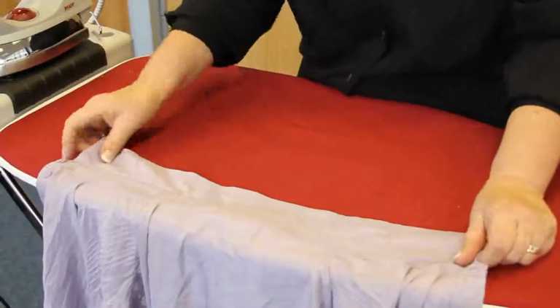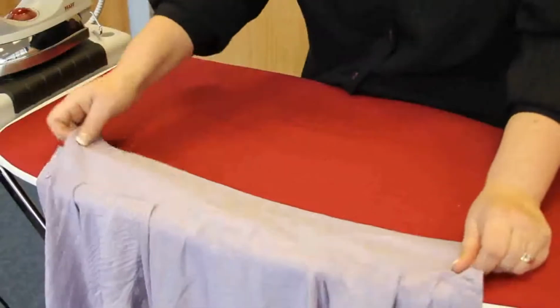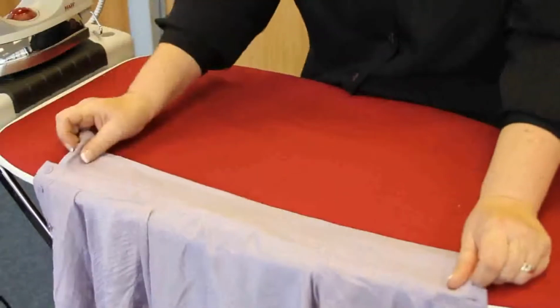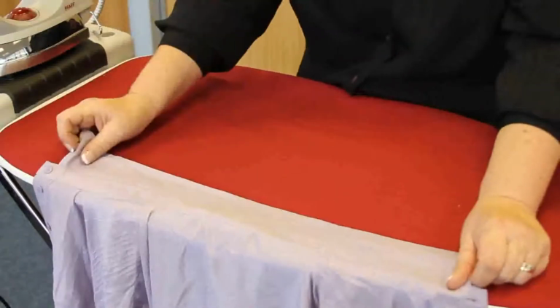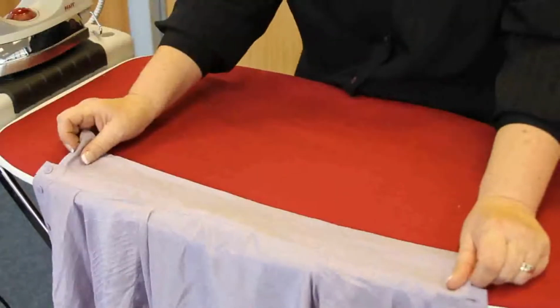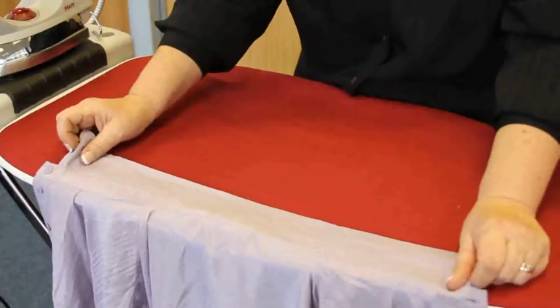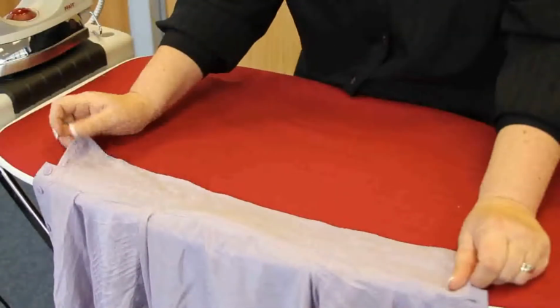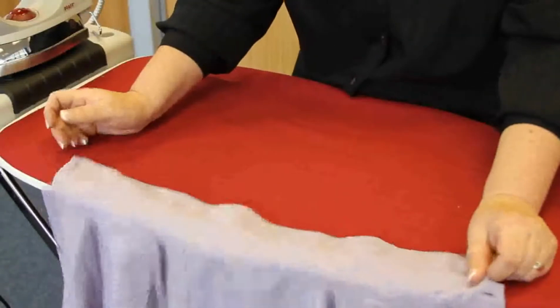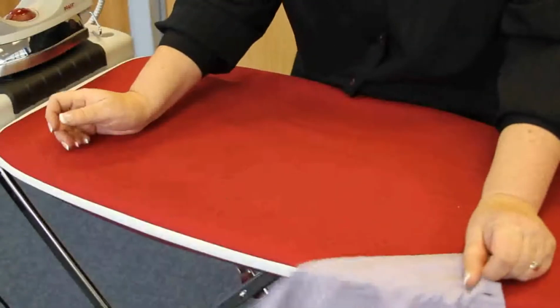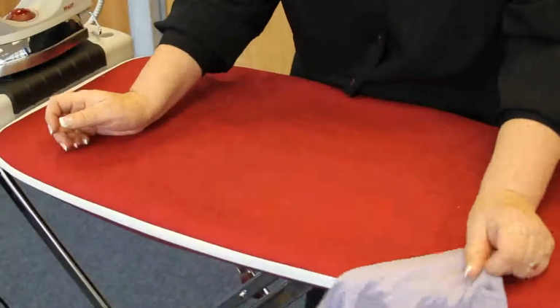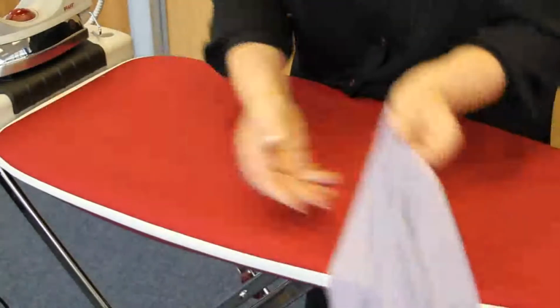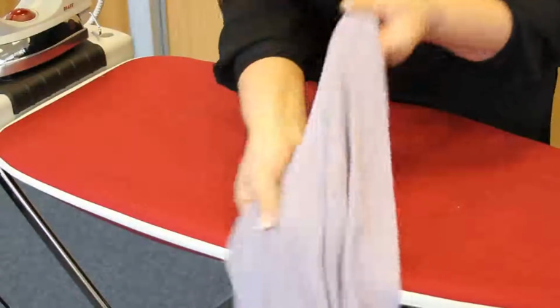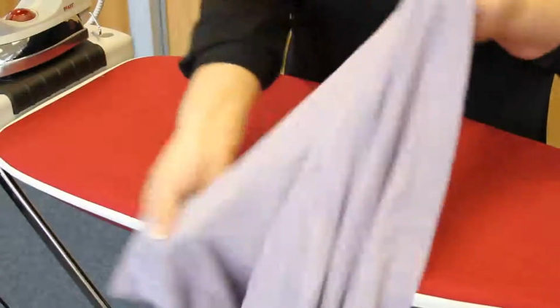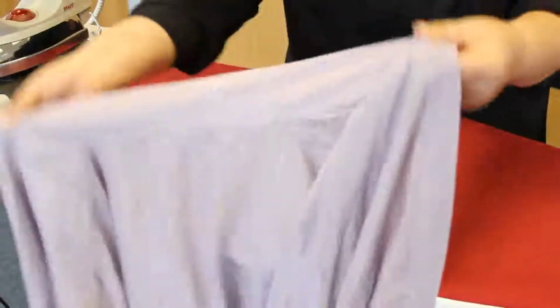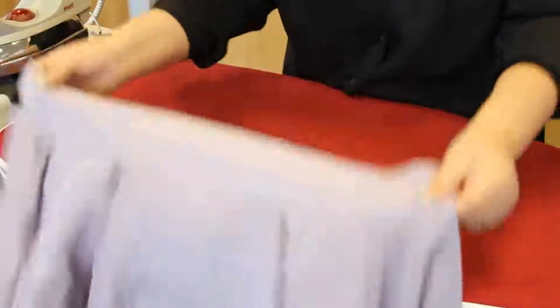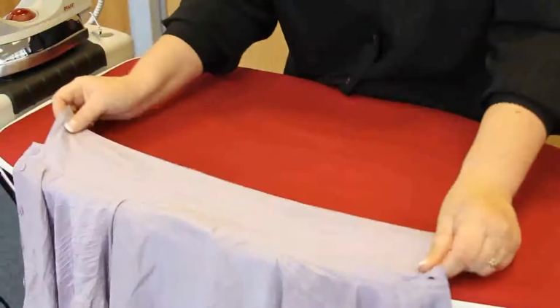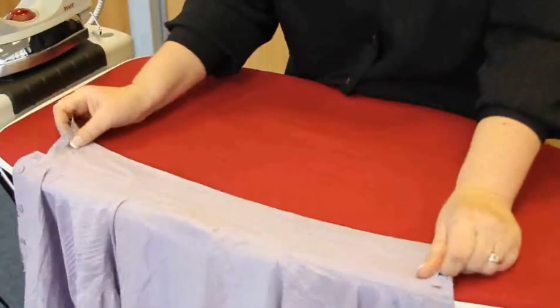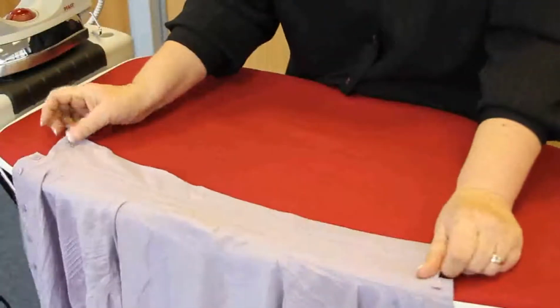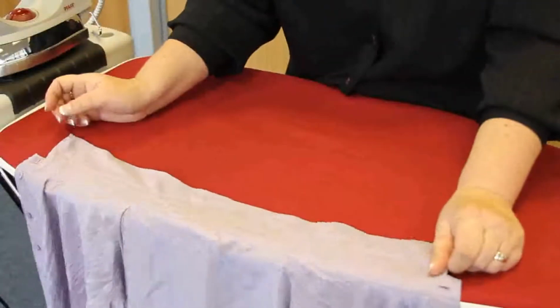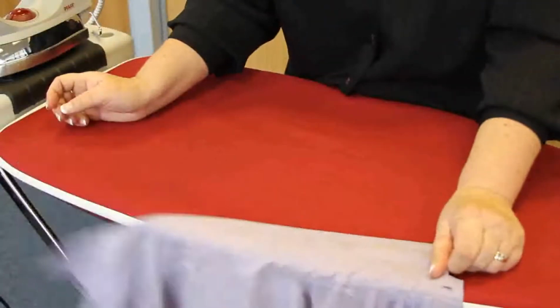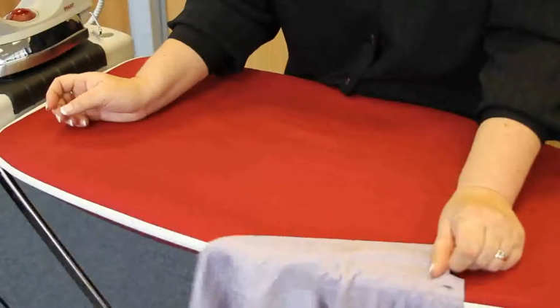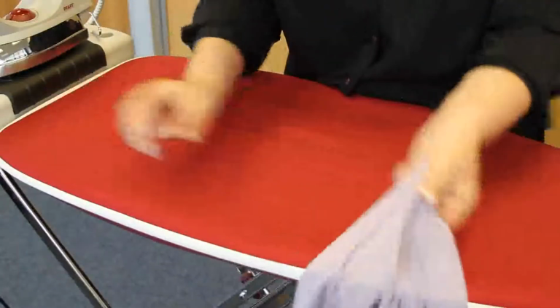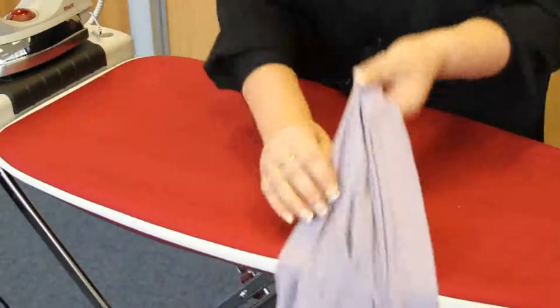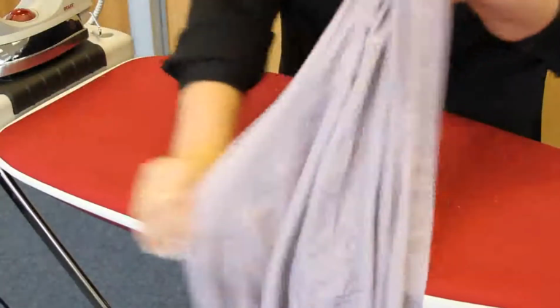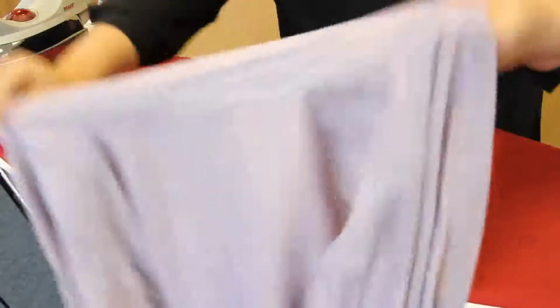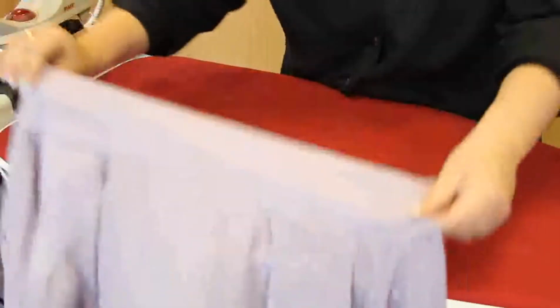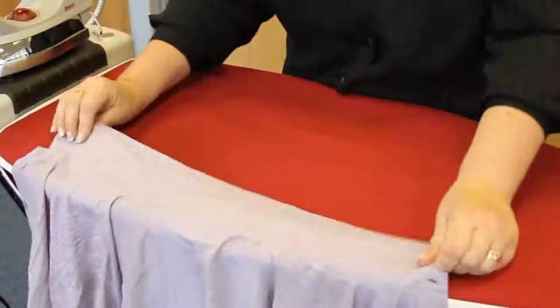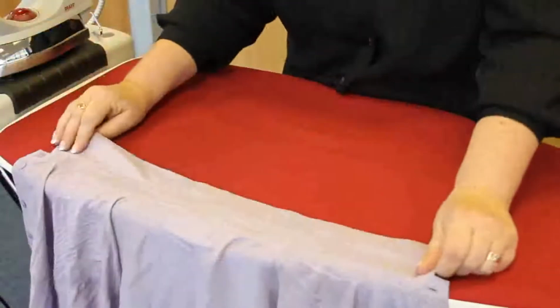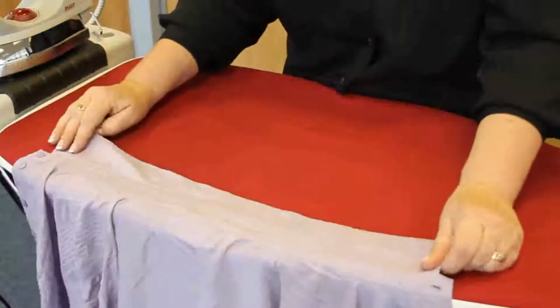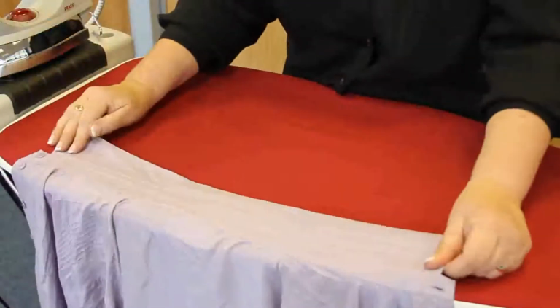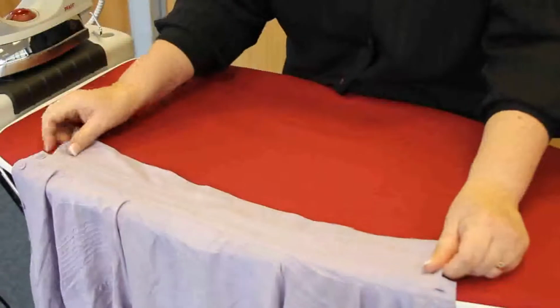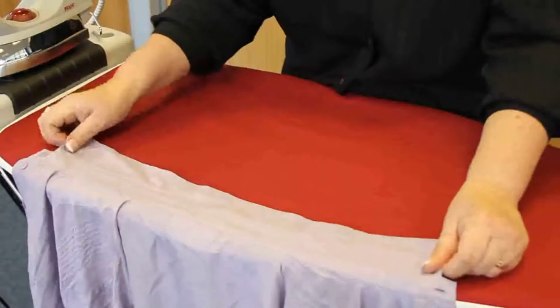I want to work on this silk blouse. It could be curtain material, it could be large expanses of fabric, or it could be a delicate fabric like this silk.